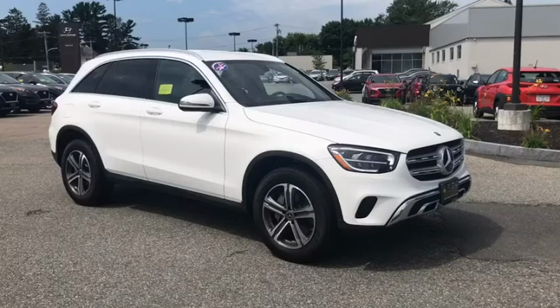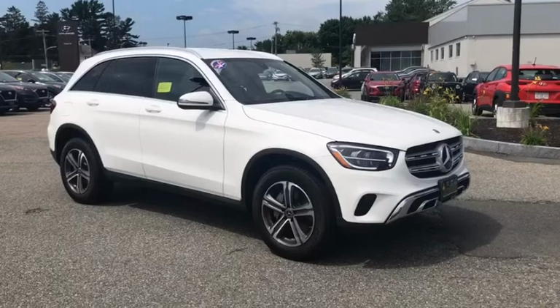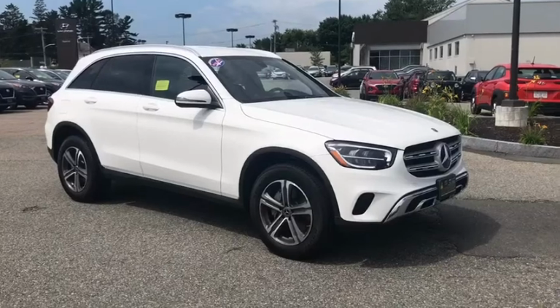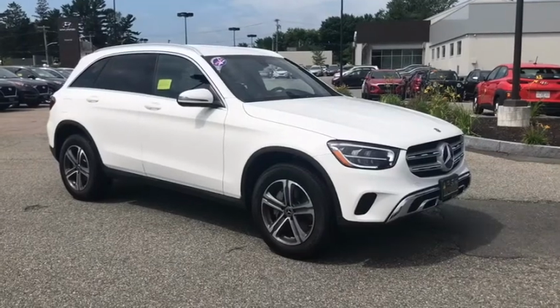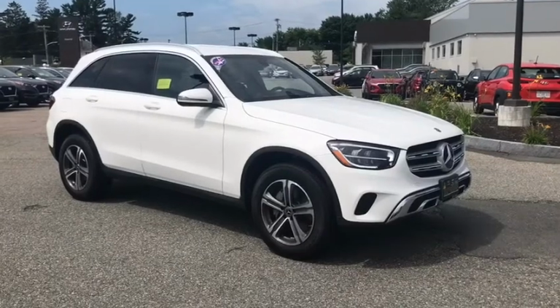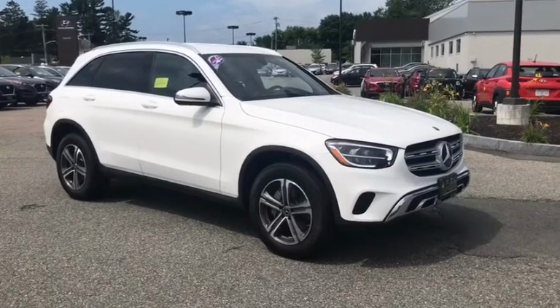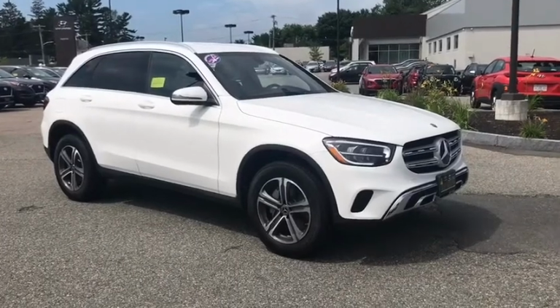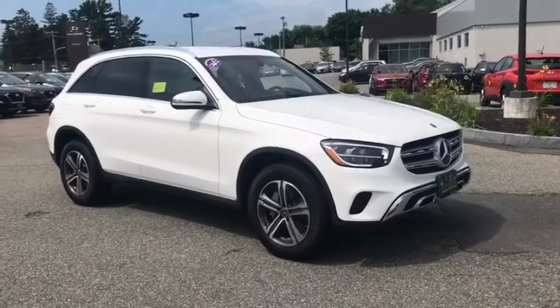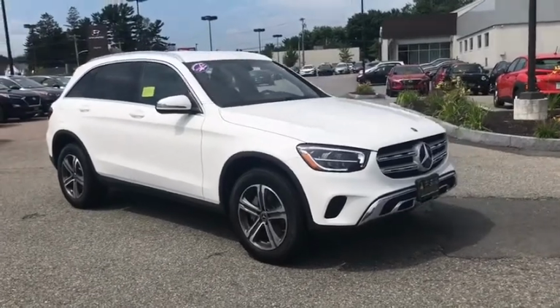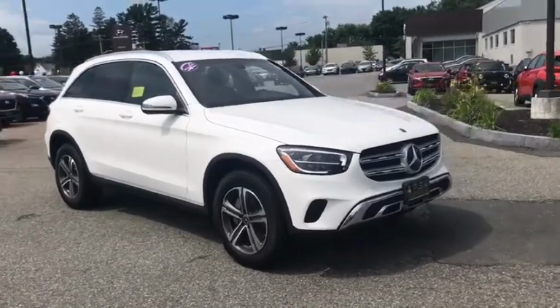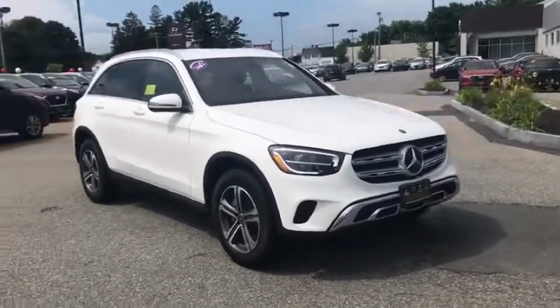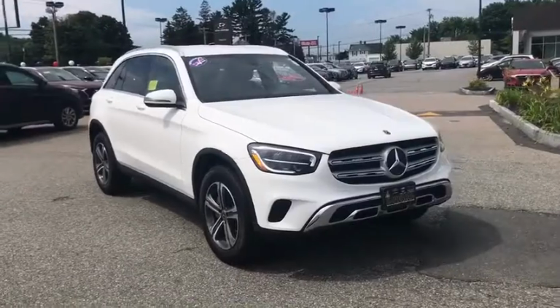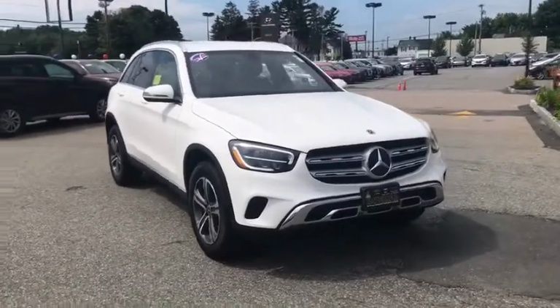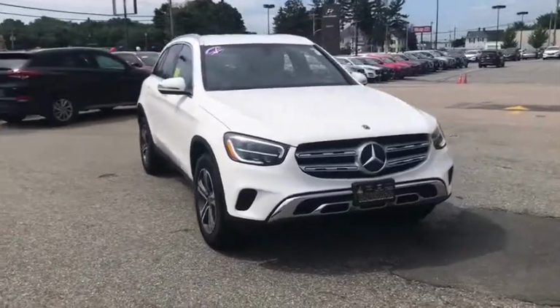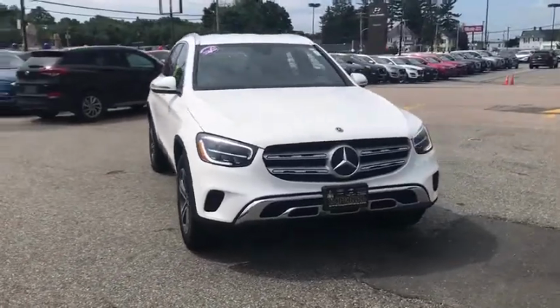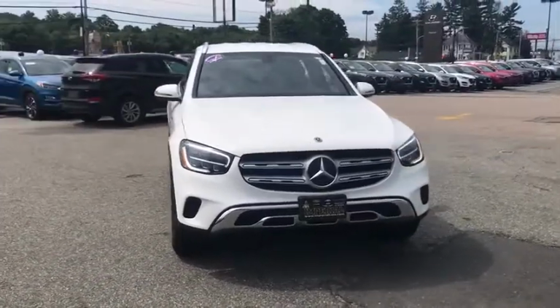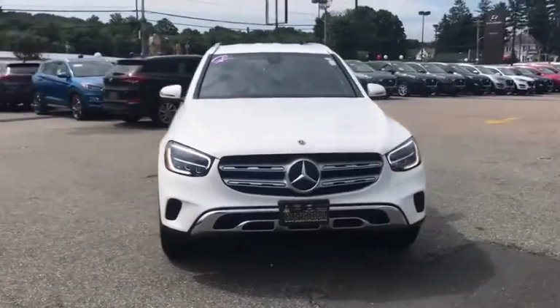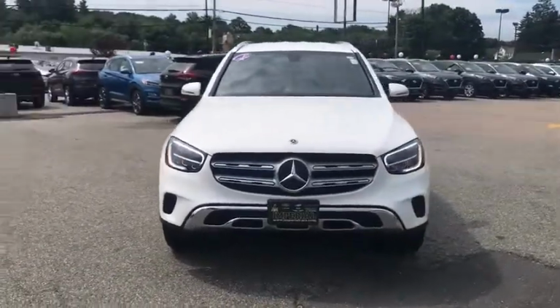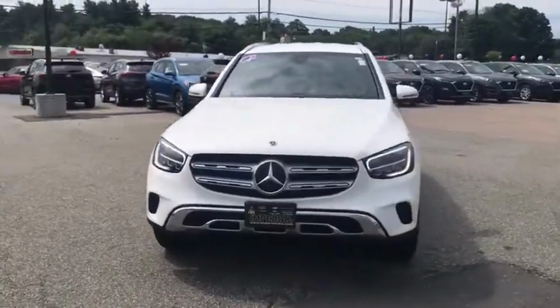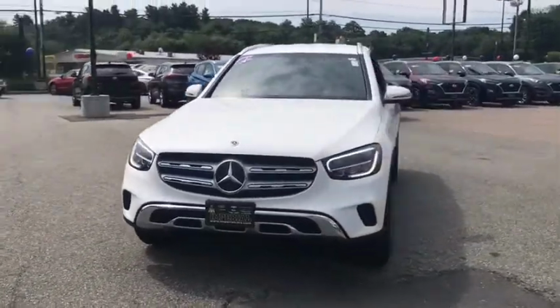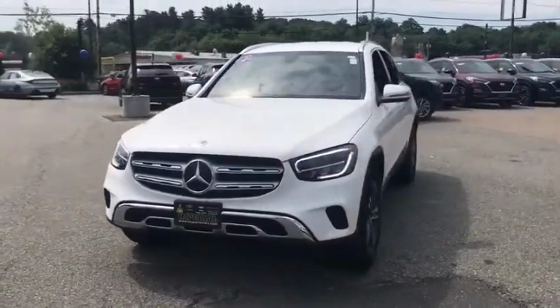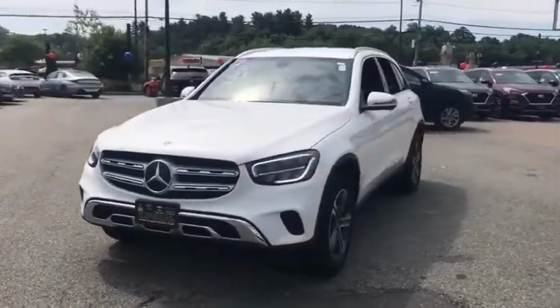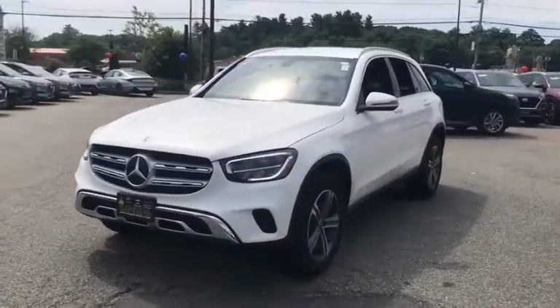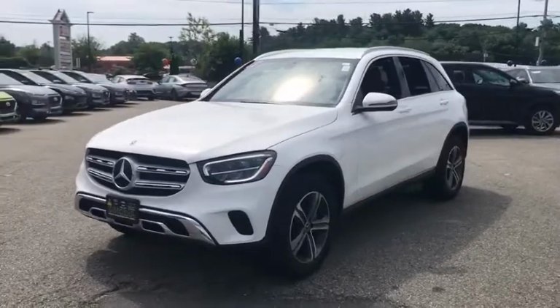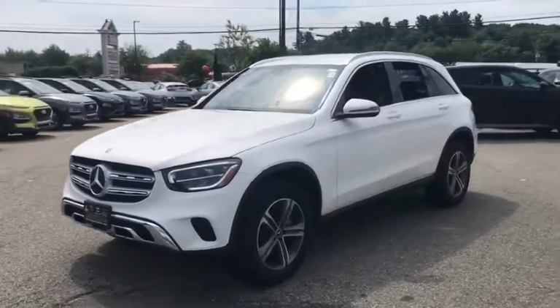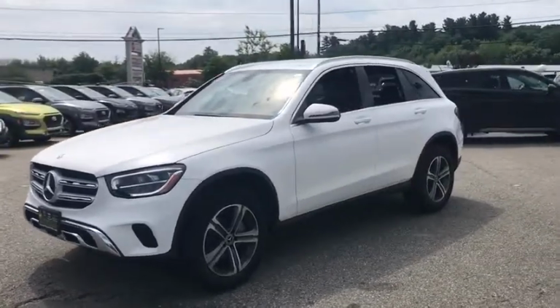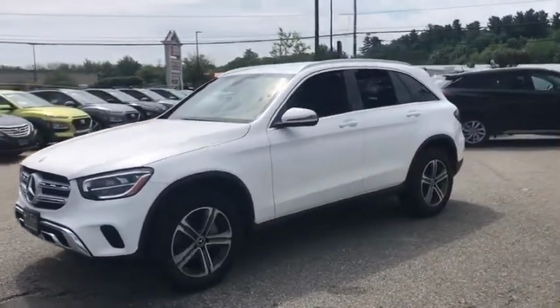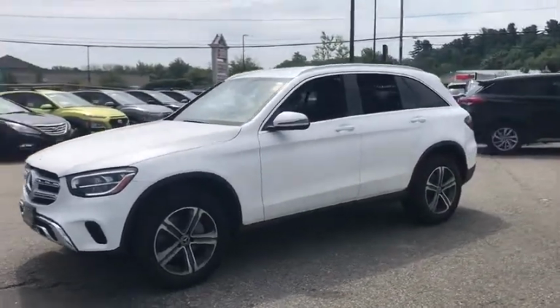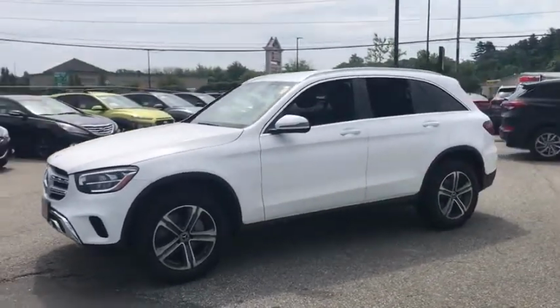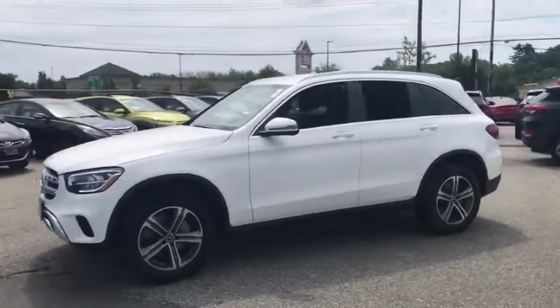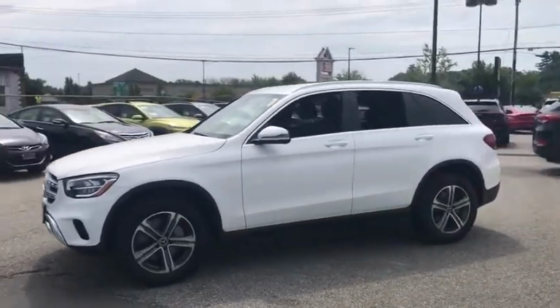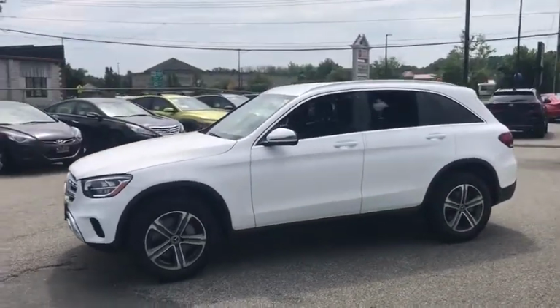Take a ride in the 2020 Mercedes-Benz GLC. The Mercedes-Benz GLC sets the bar for the luxury SUV — a mid-size SUV that's all lean muscle and has a roomy new cabin full of style and substance.